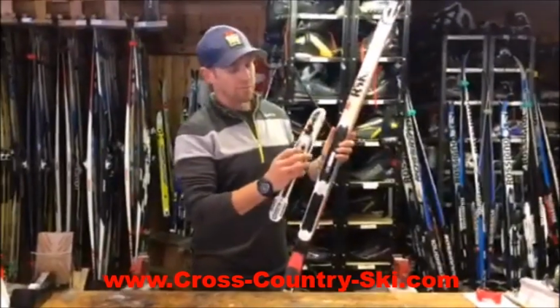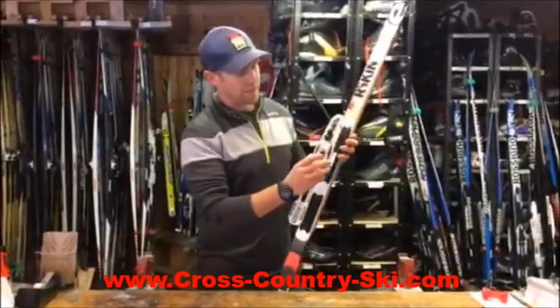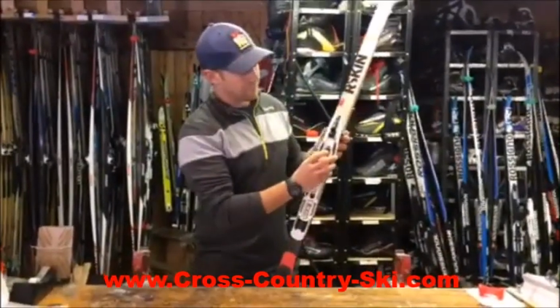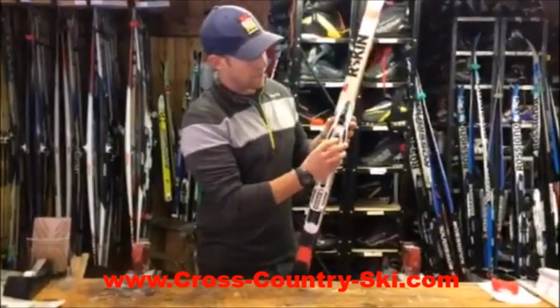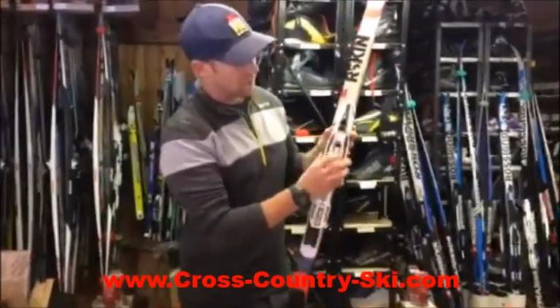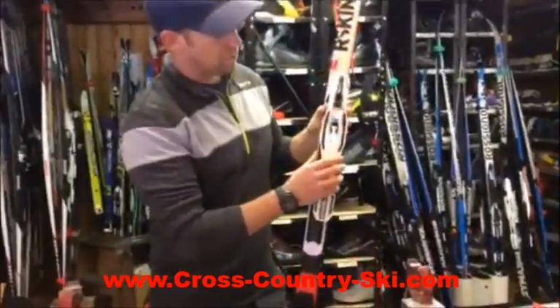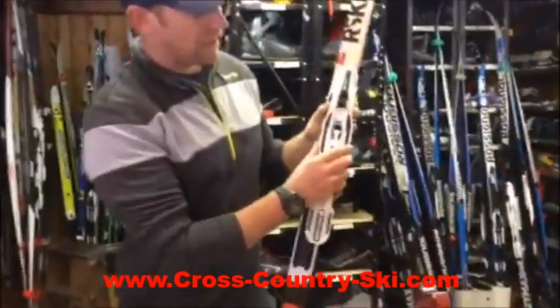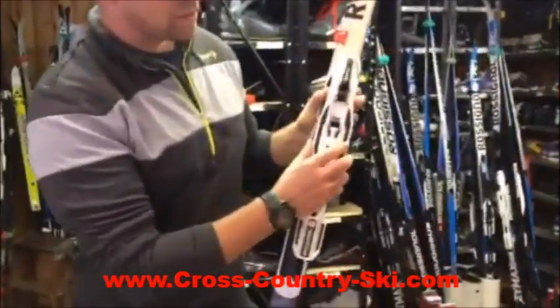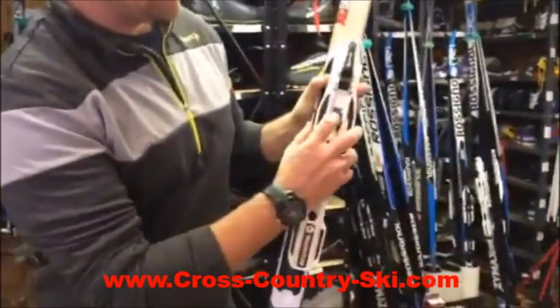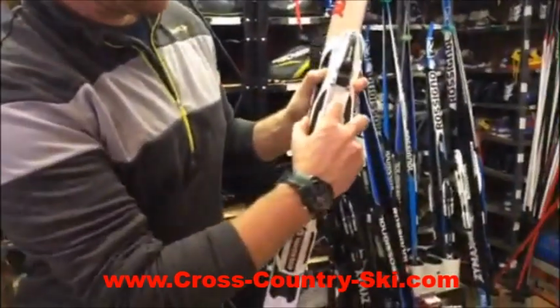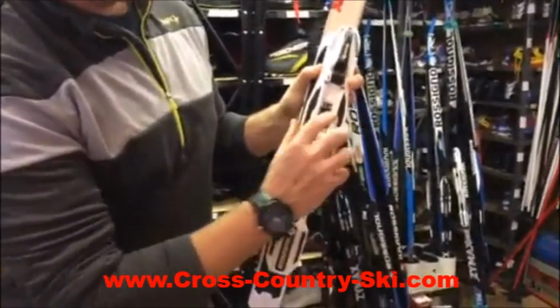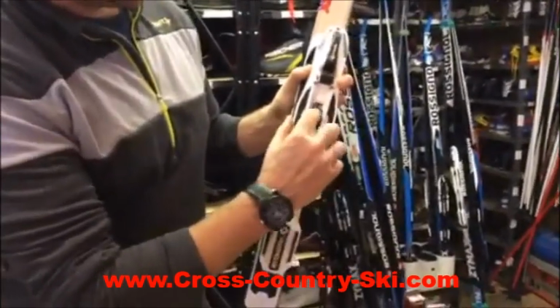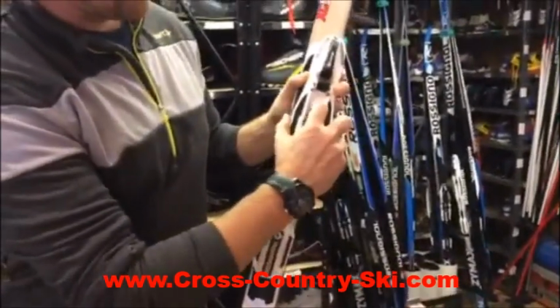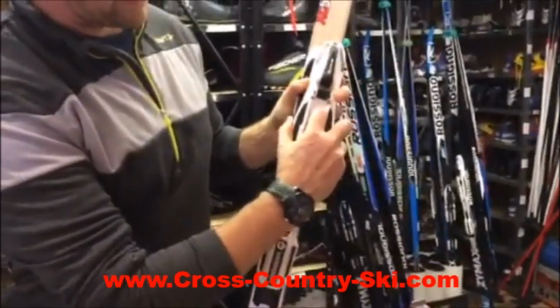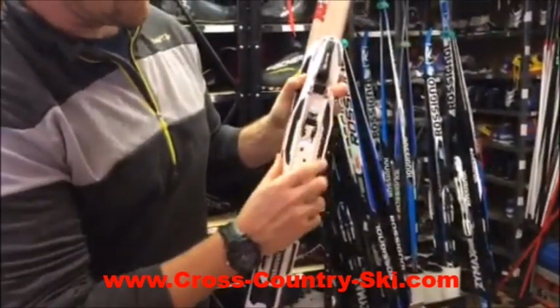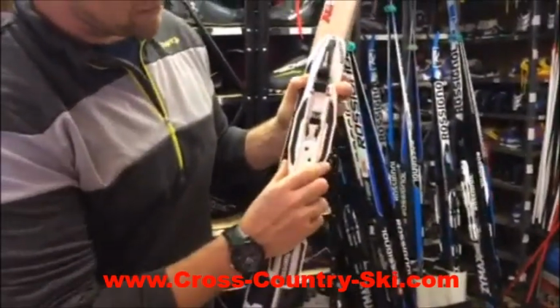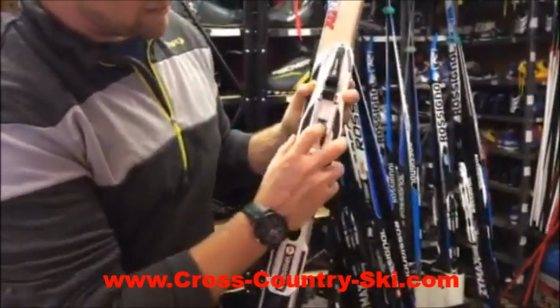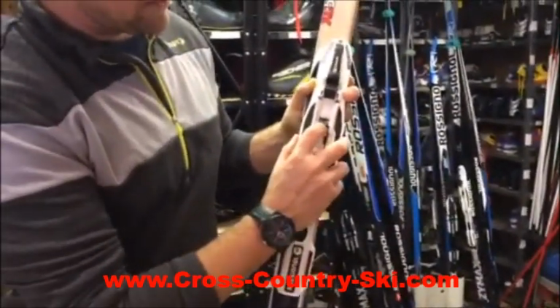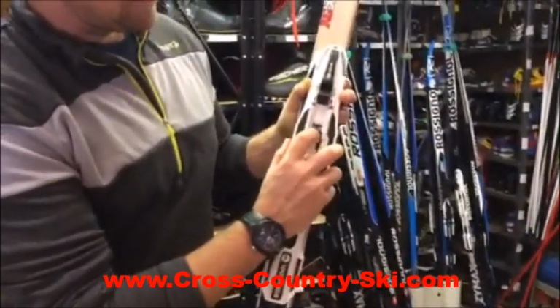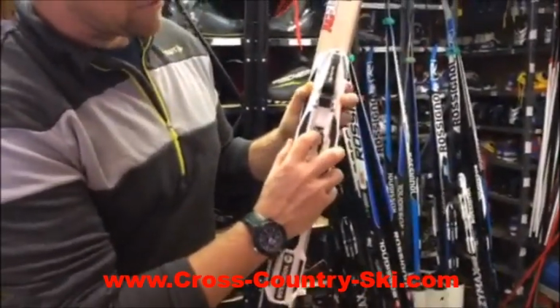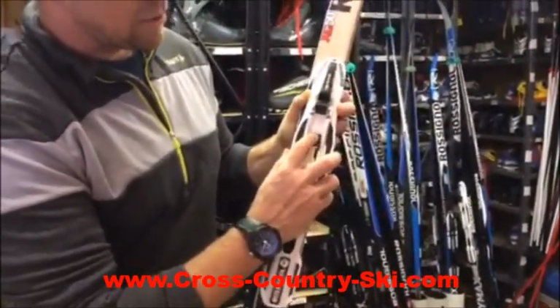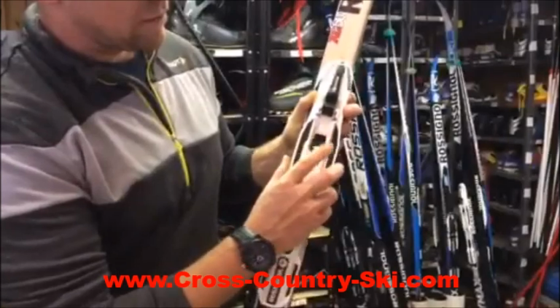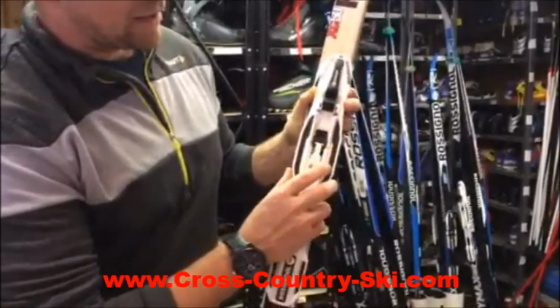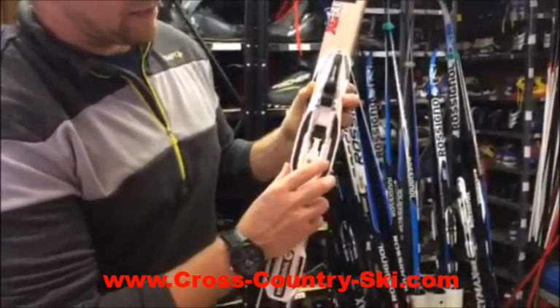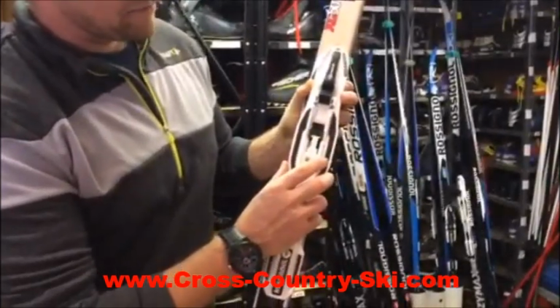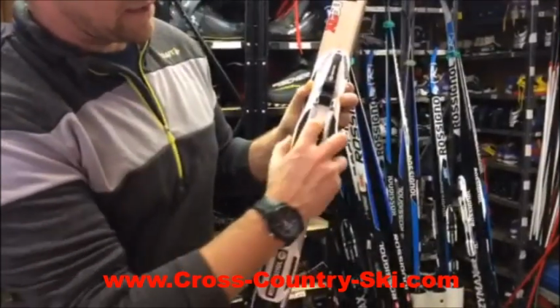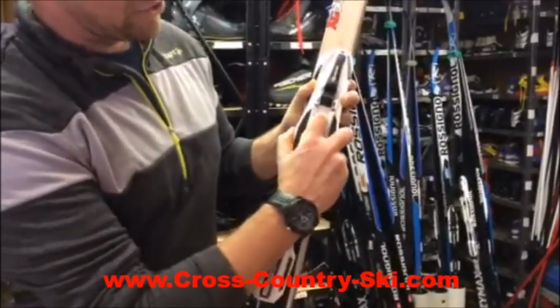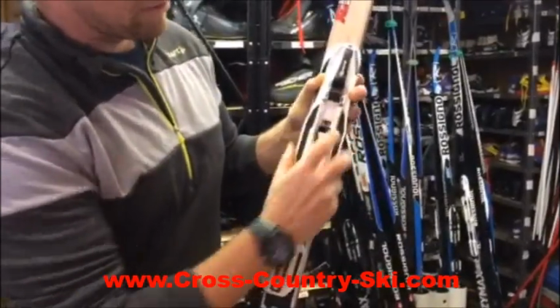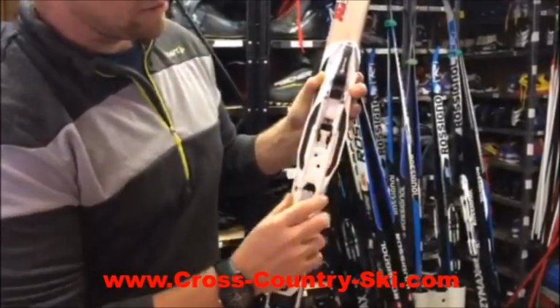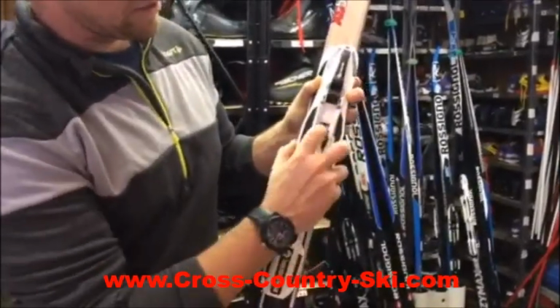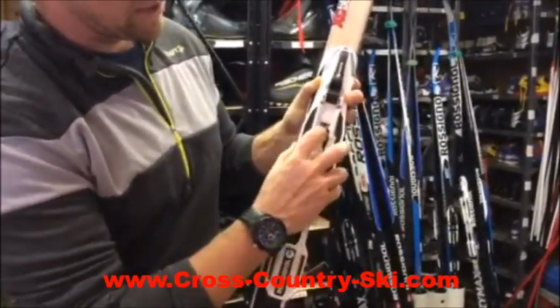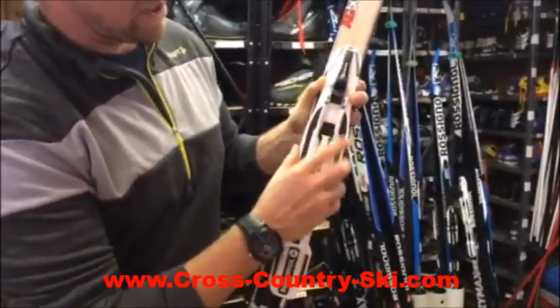Whenever you need to move the binding along the ski, this little button right here is going to be in the back position. Once you put it in position you're going to lock it like that, and it is a two-click motion so you'll hear two clicks each time.